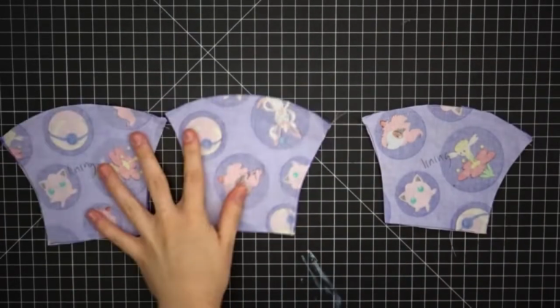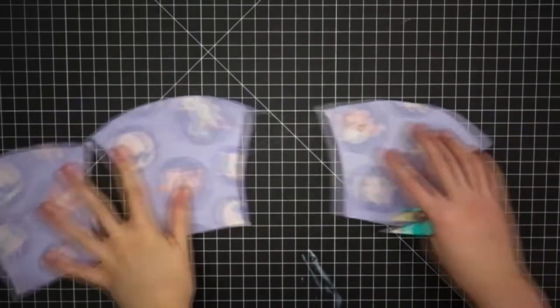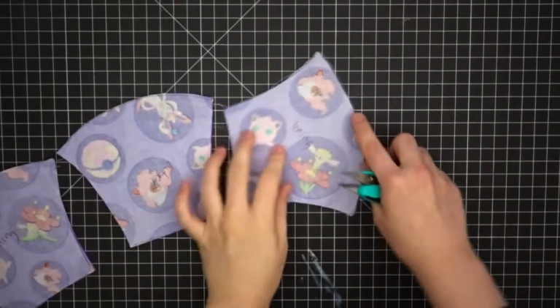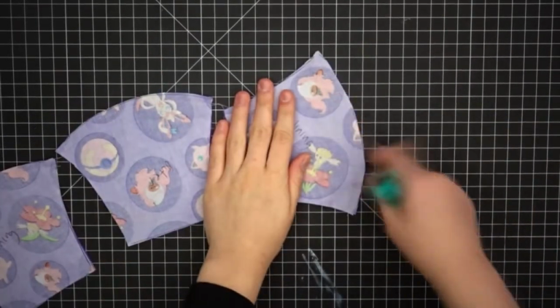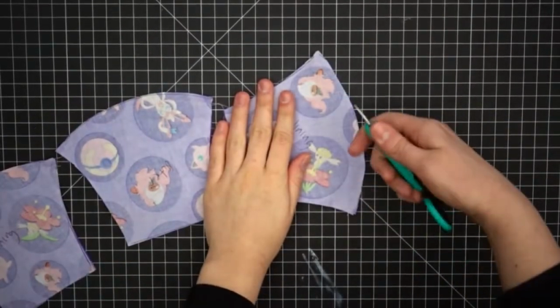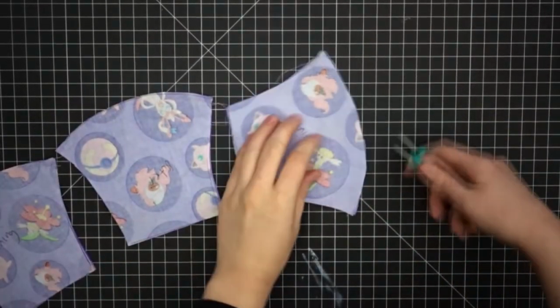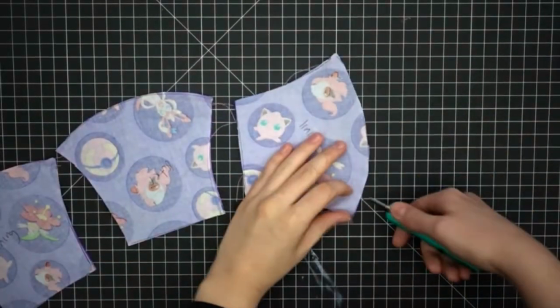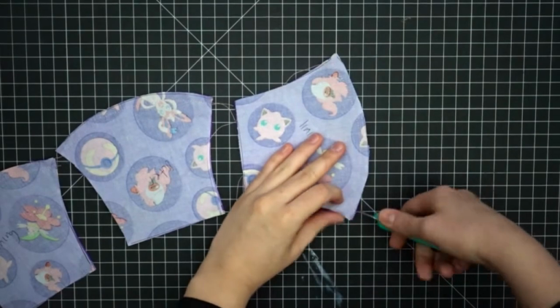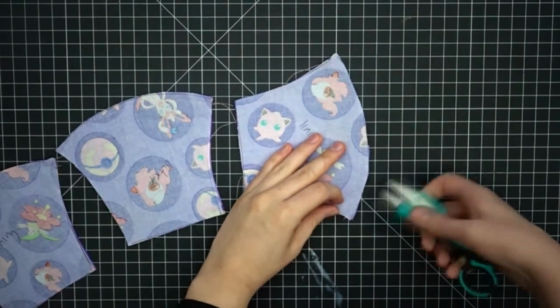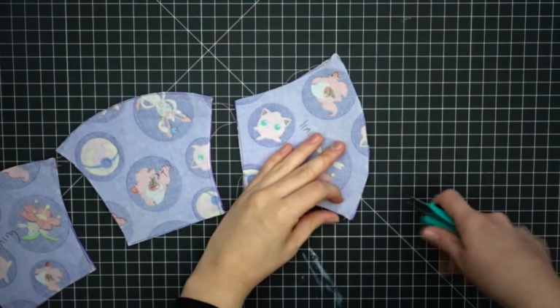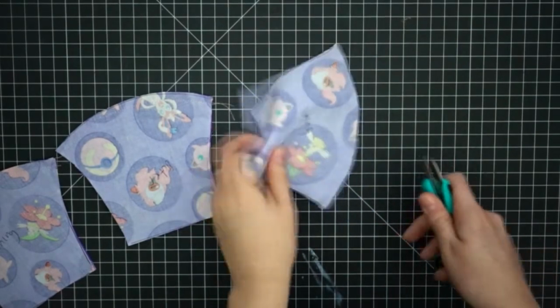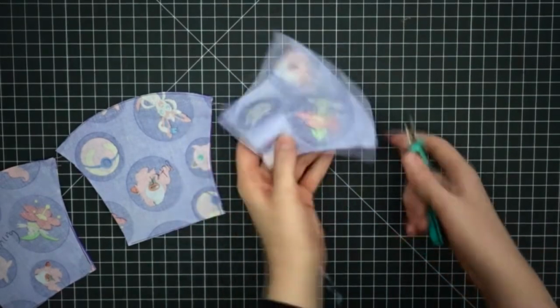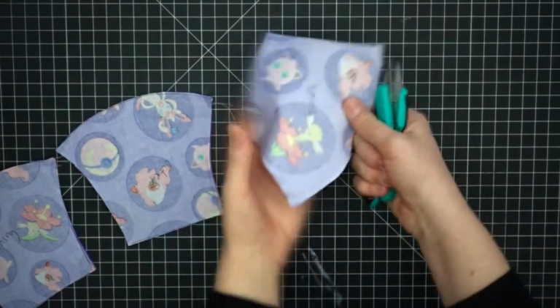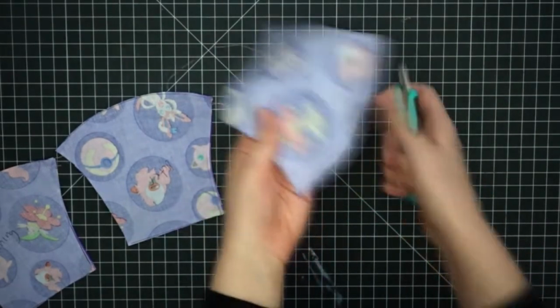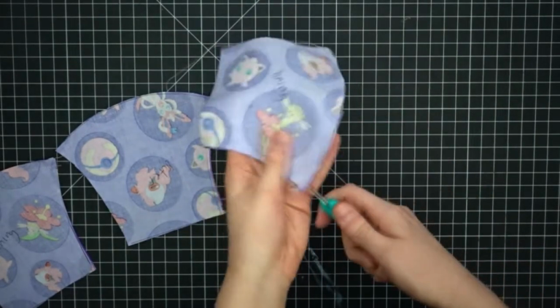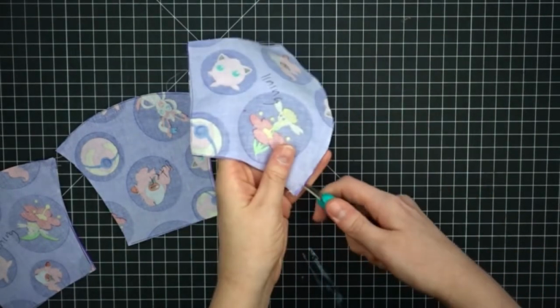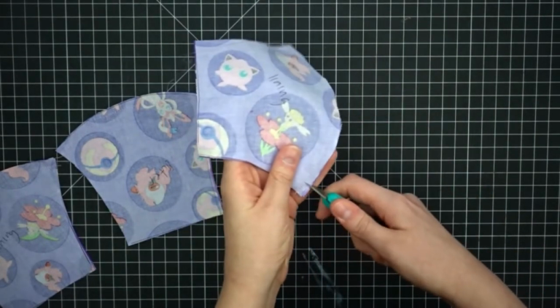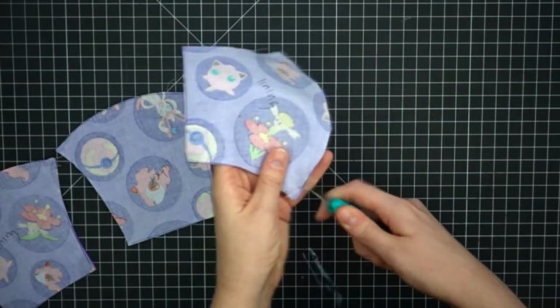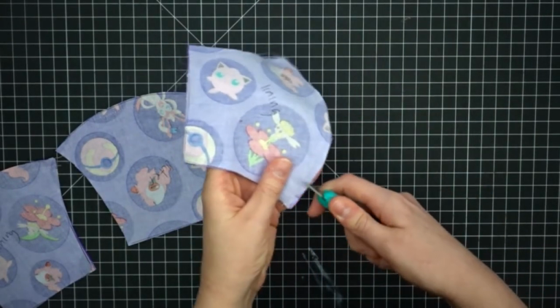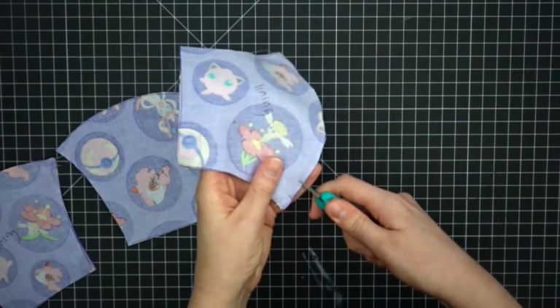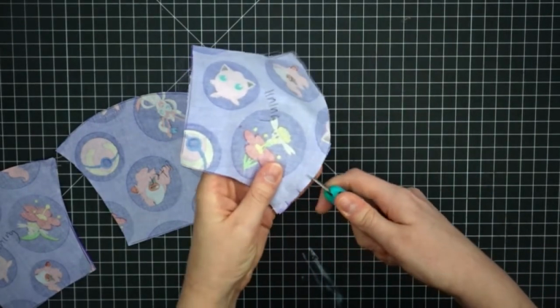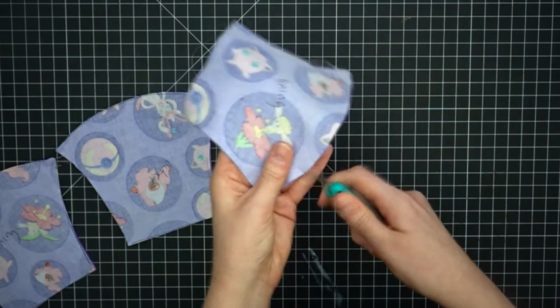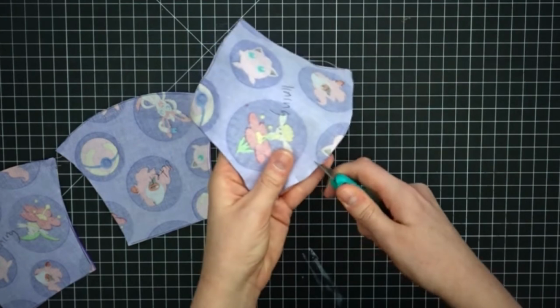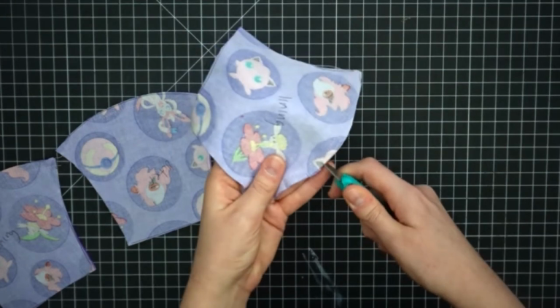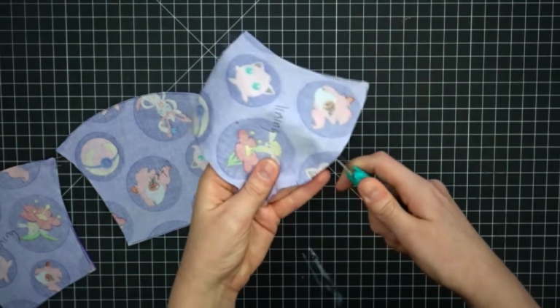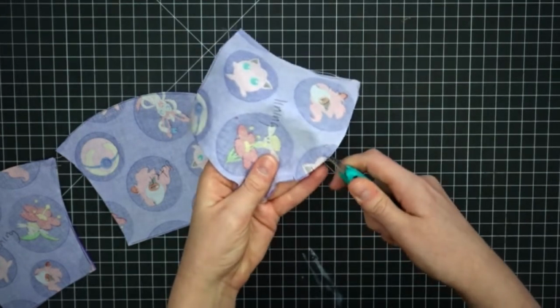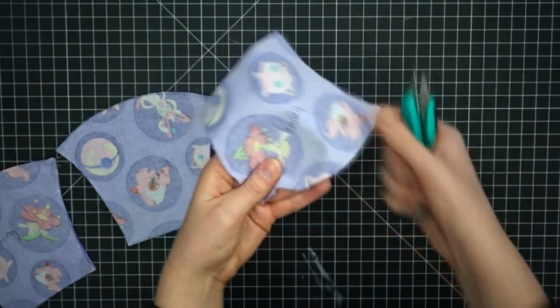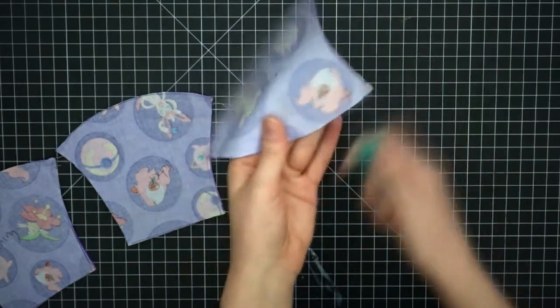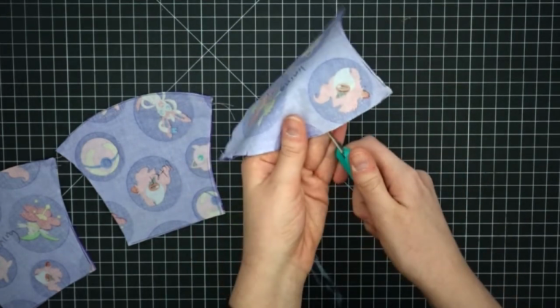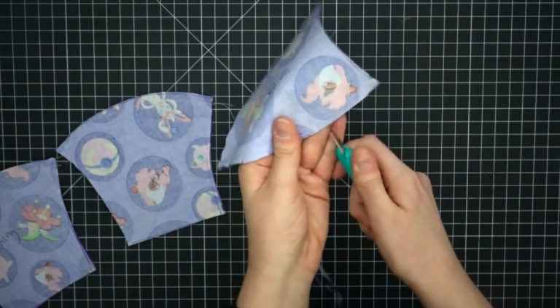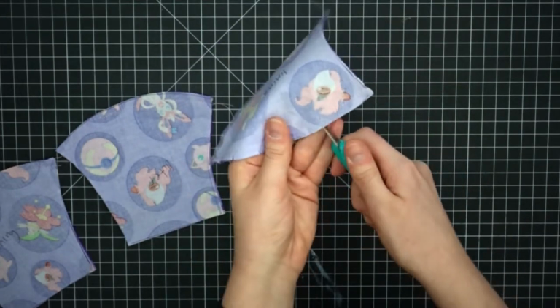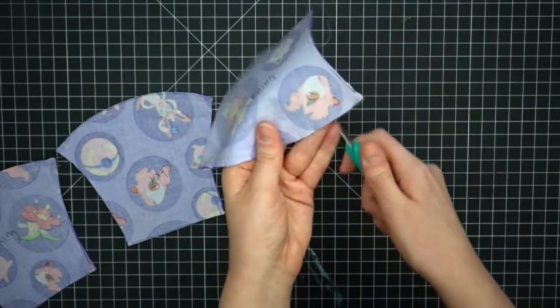Make small cuts along the seam allowance to help the curved edge lay flat by reducing bulk. Make sure not to cut too close to your stitches. Do this for each piece.